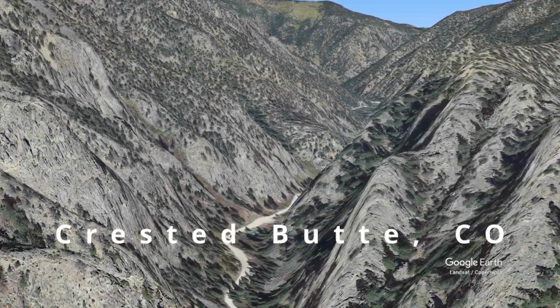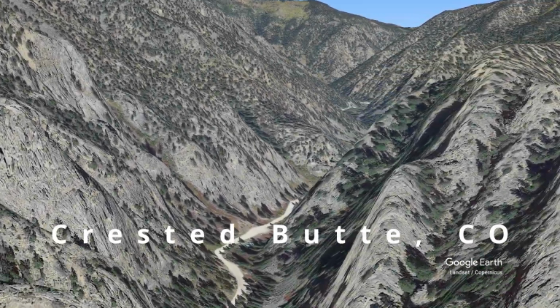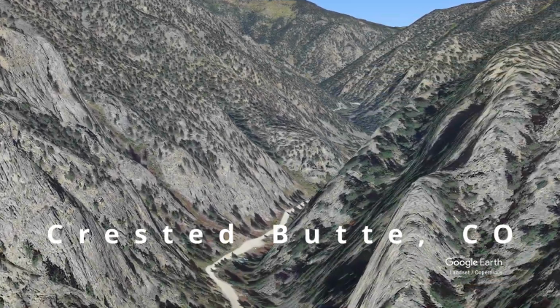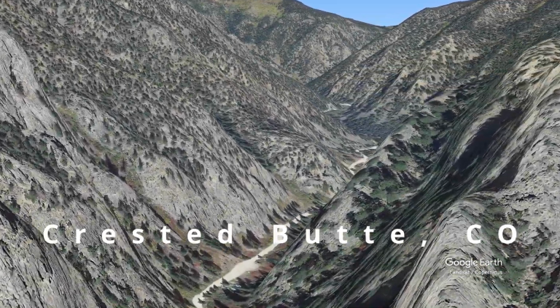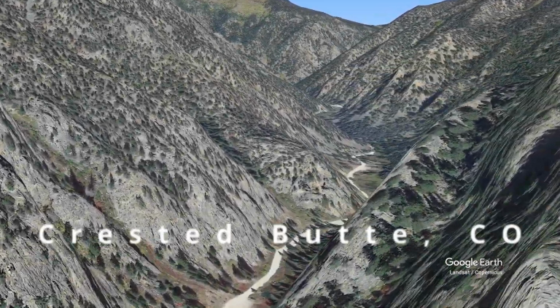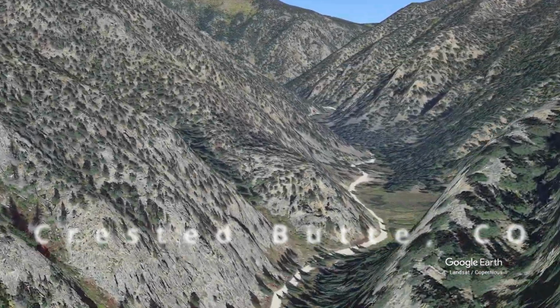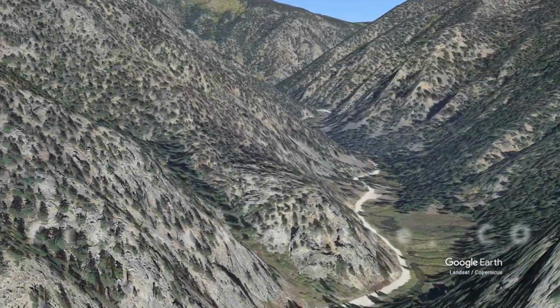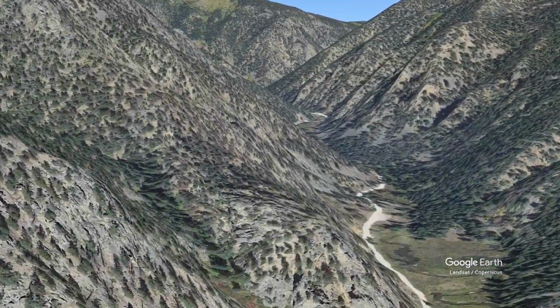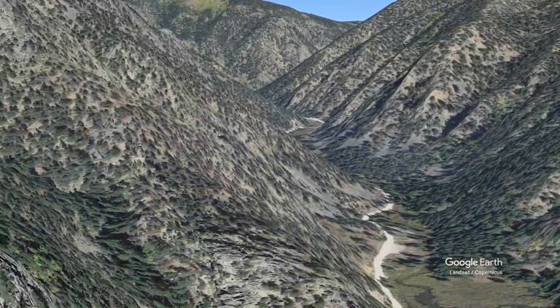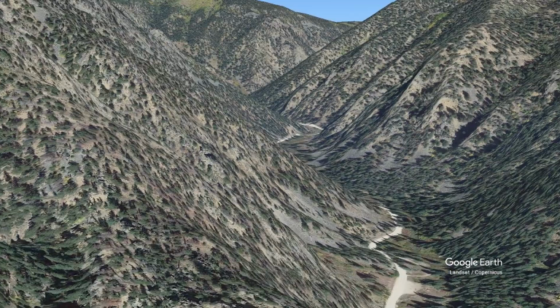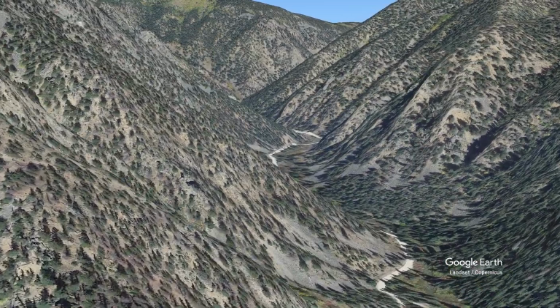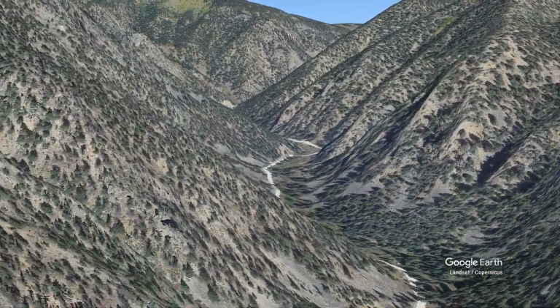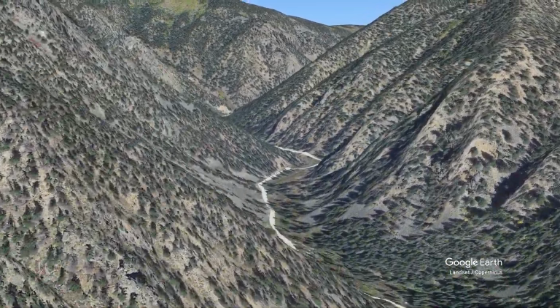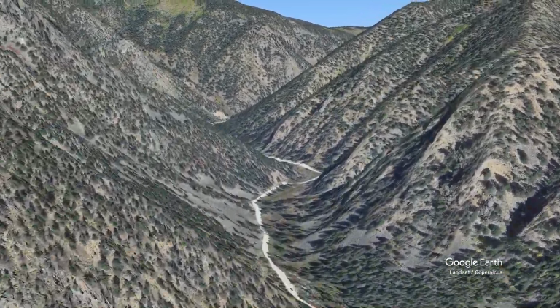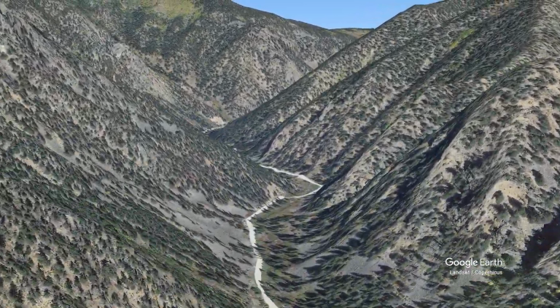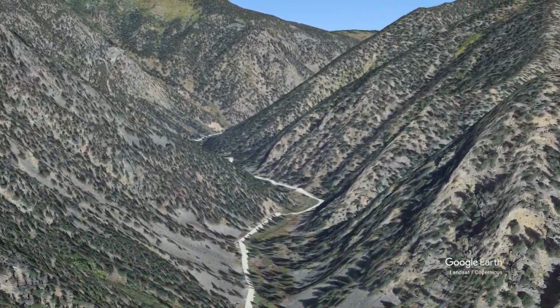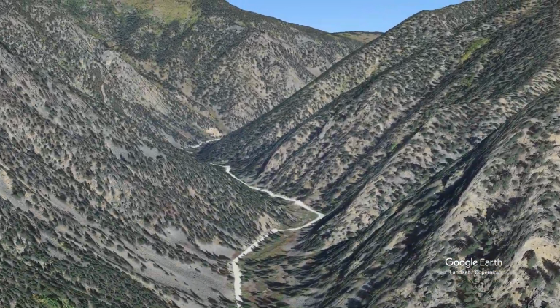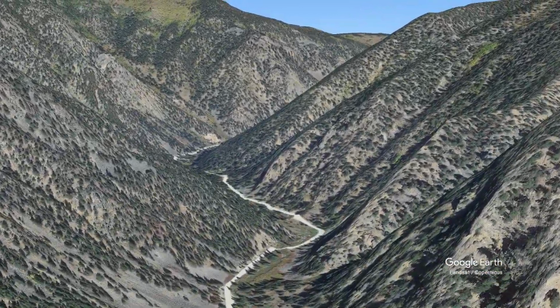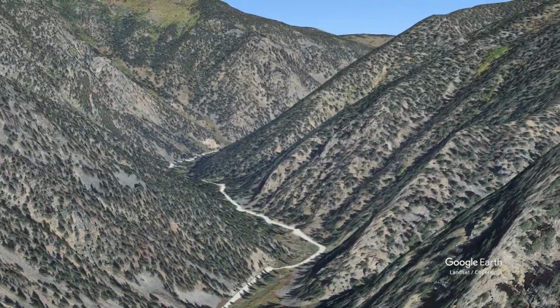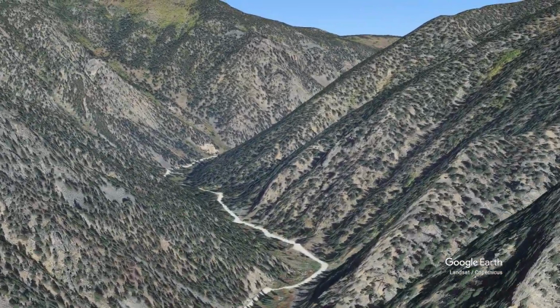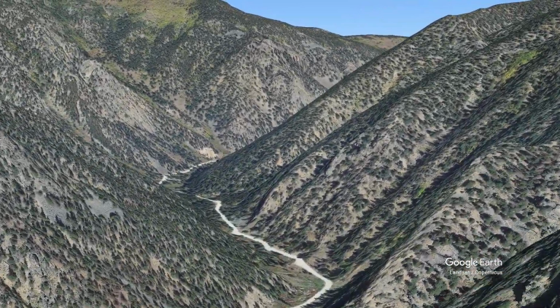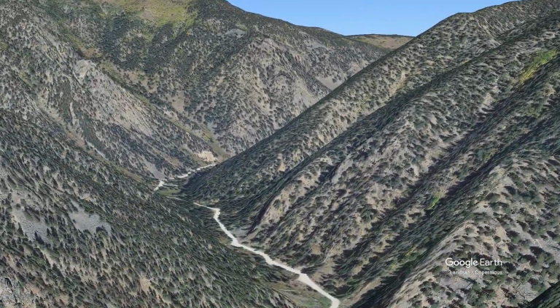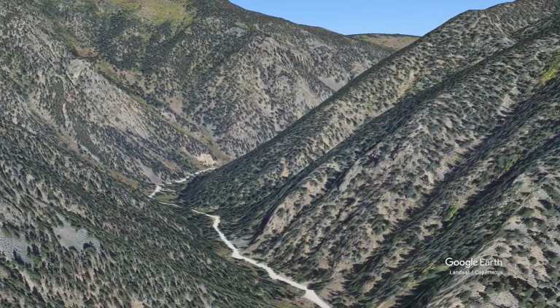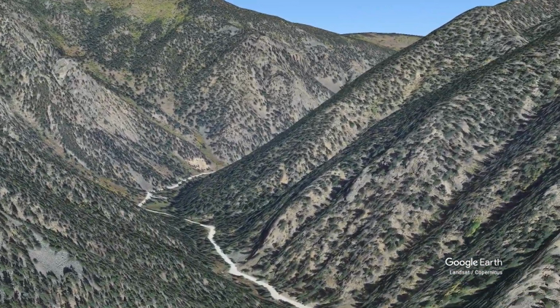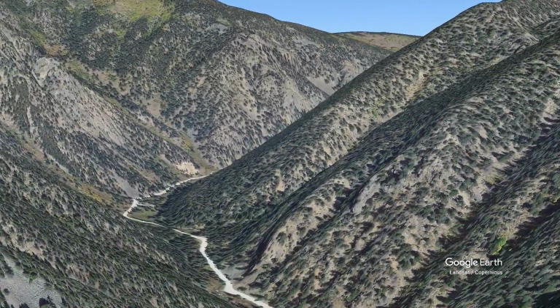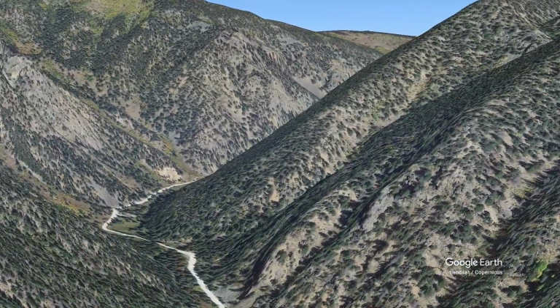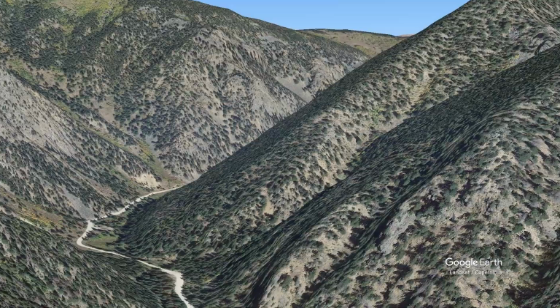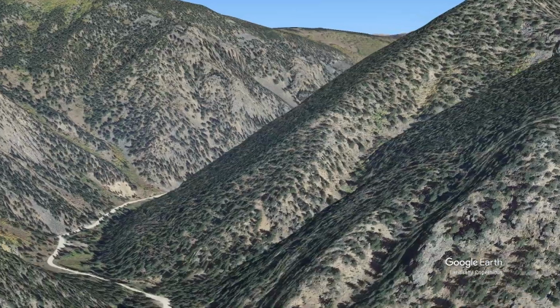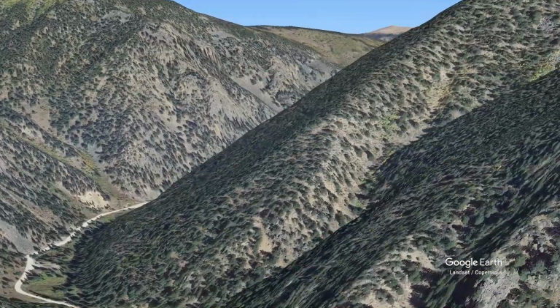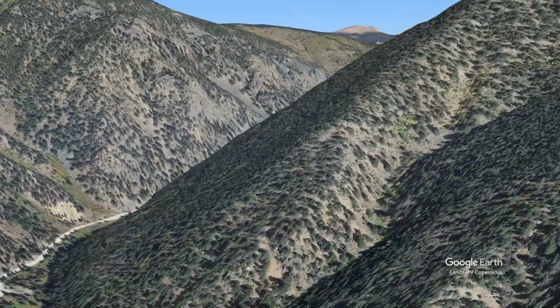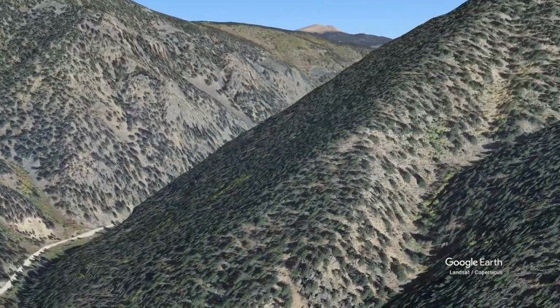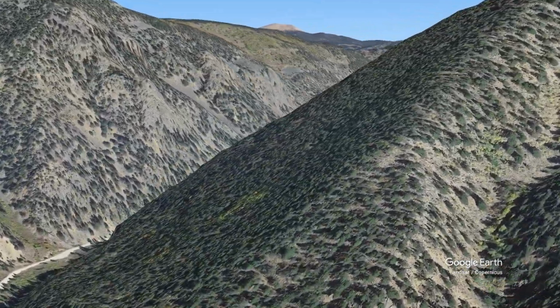Today we're riding one of the most popular trails in Crested Butte, Colorado: Dr. Park. This trail offers some incredible views and fast high alpine riding across a variety of terrain.